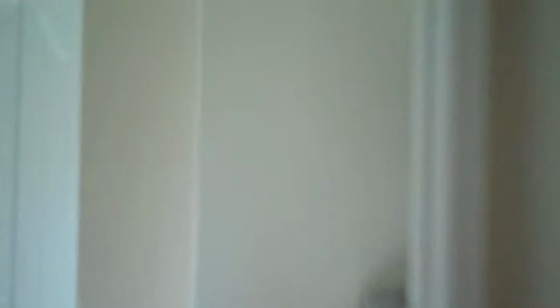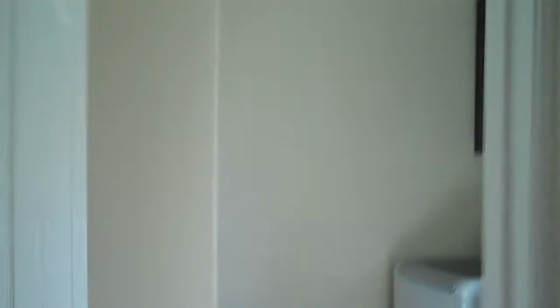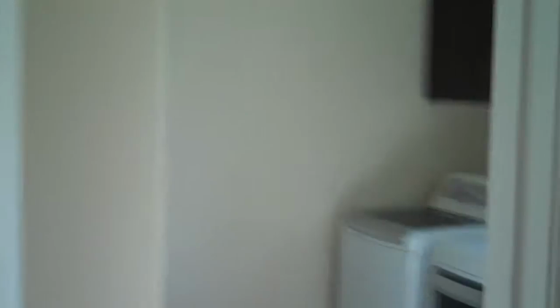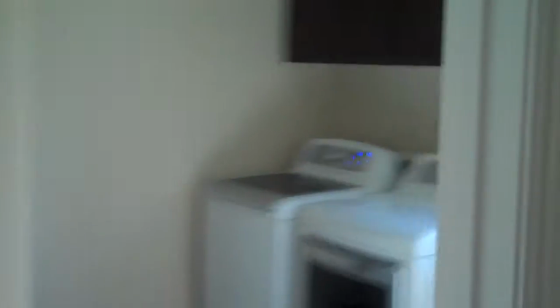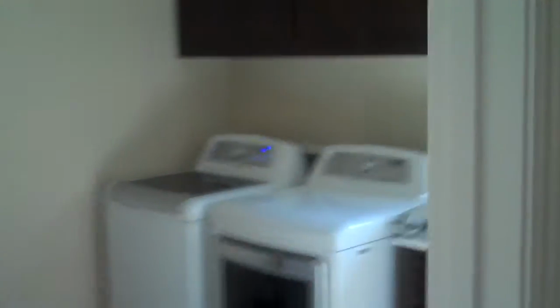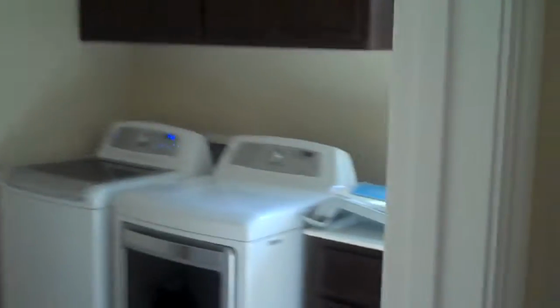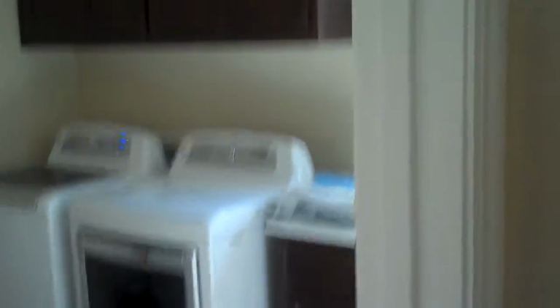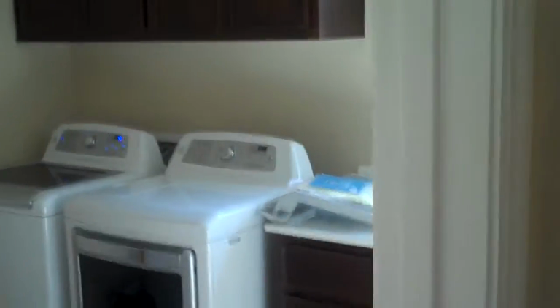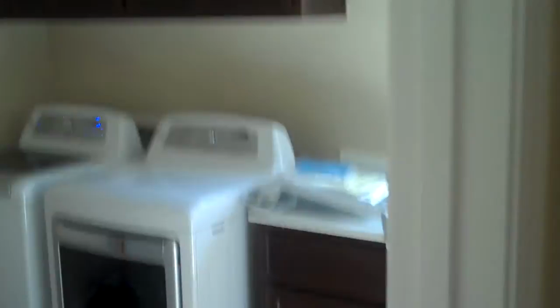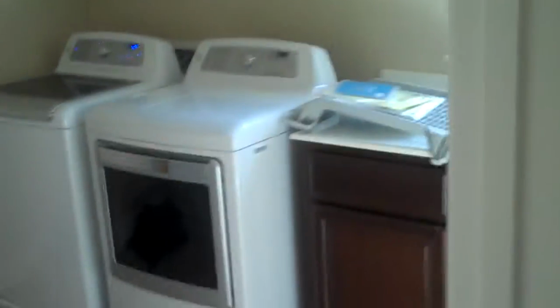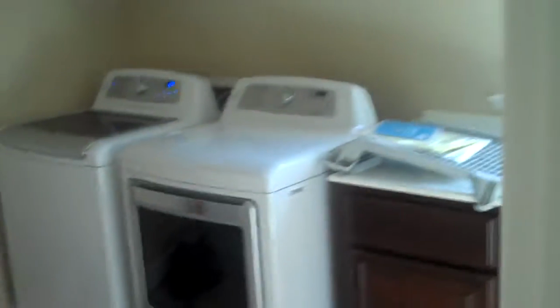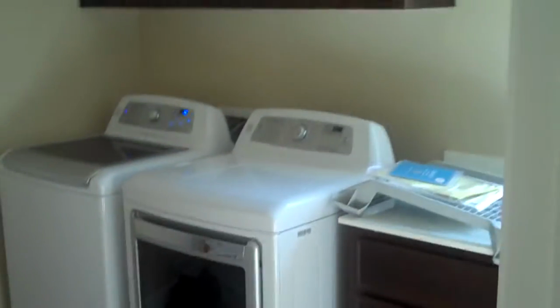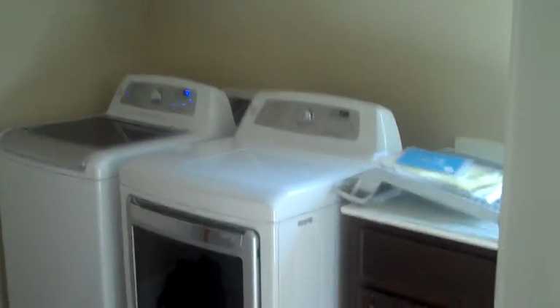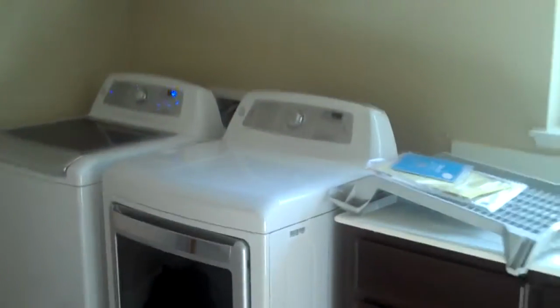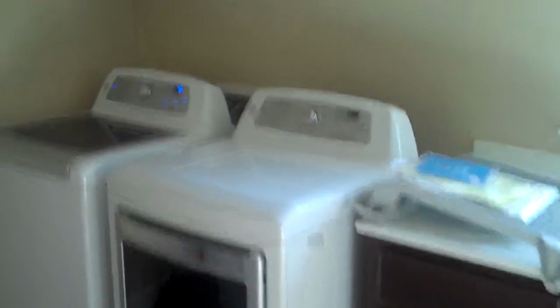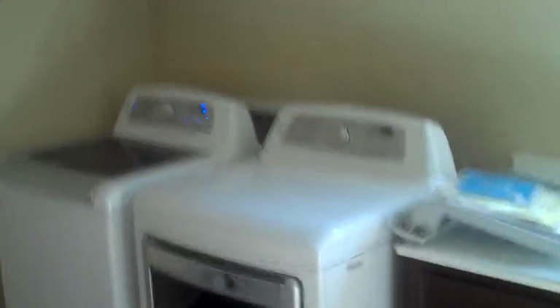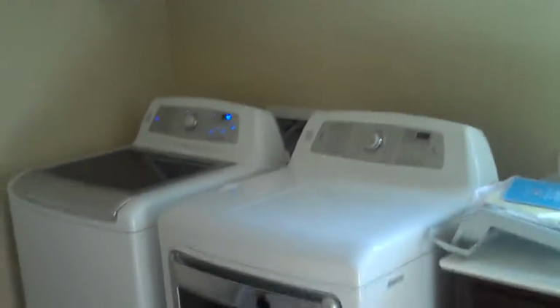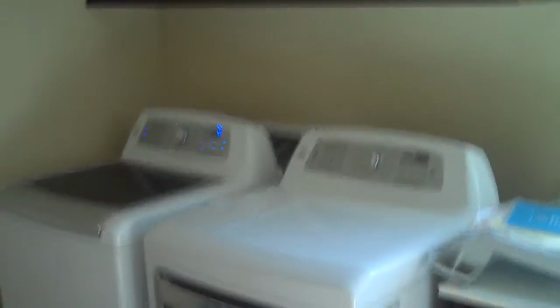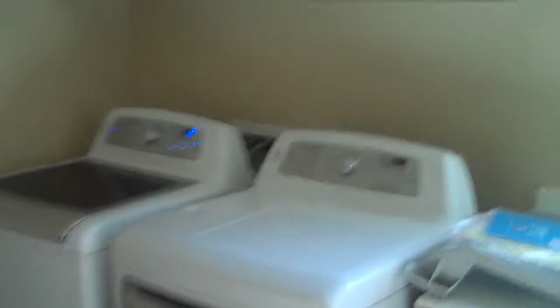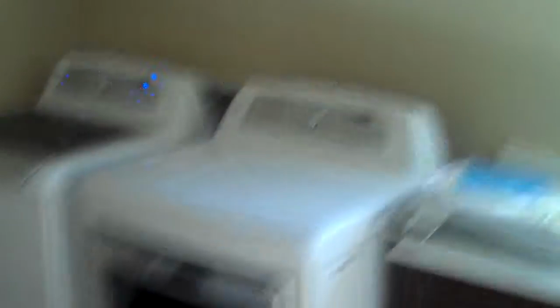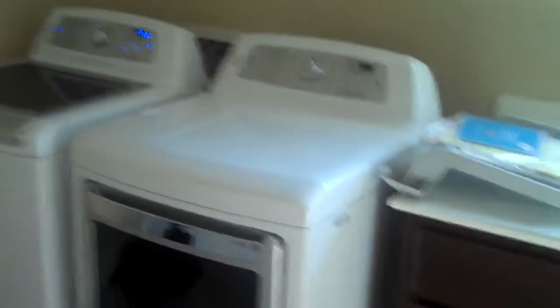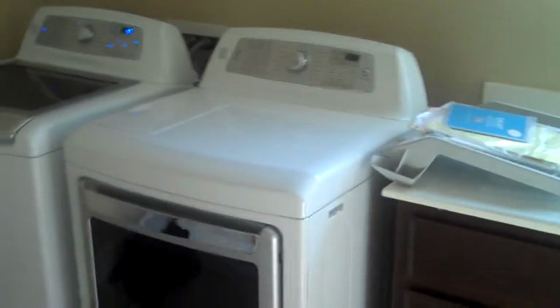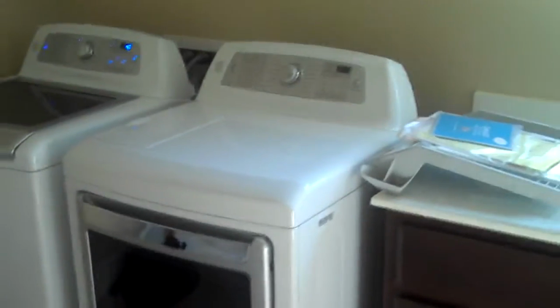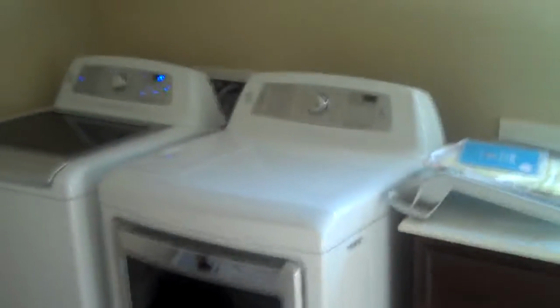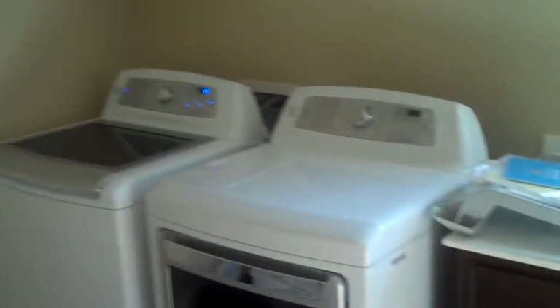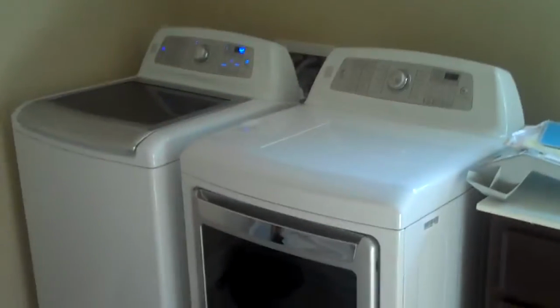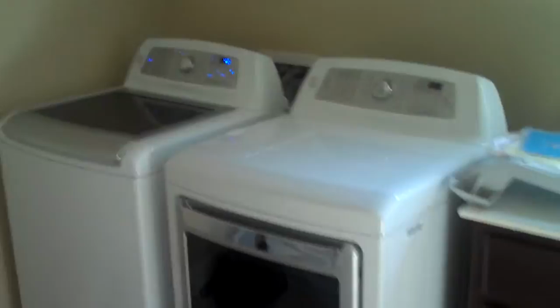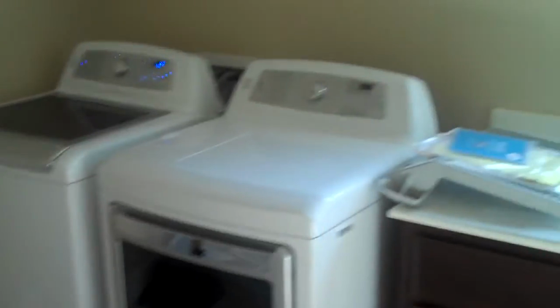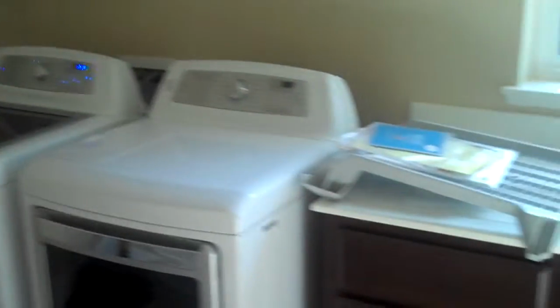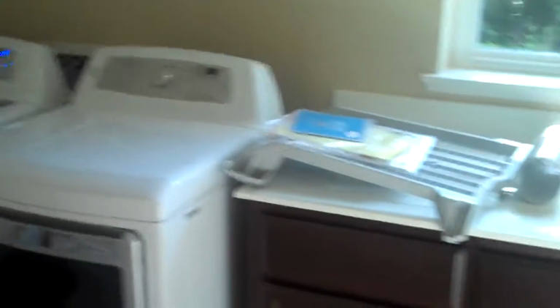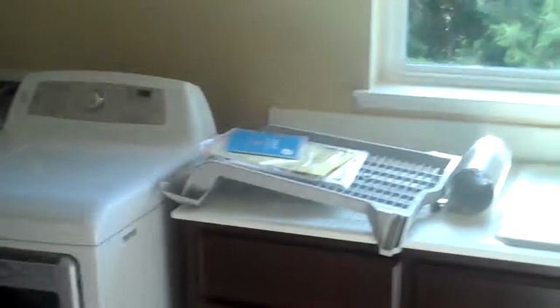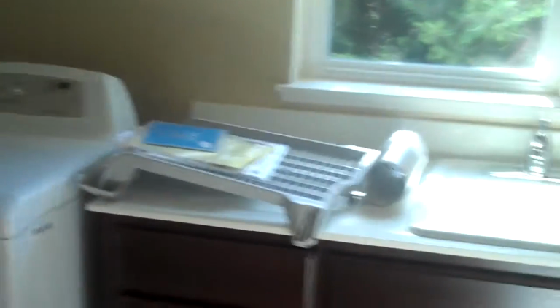Here is the laundry room. Washer and dryer running their maiden voyage — delivered about half an hour ago.